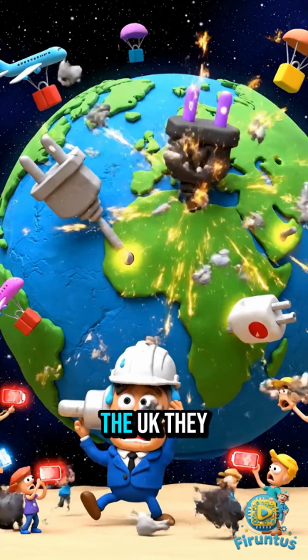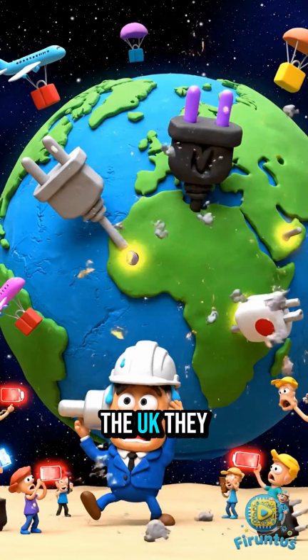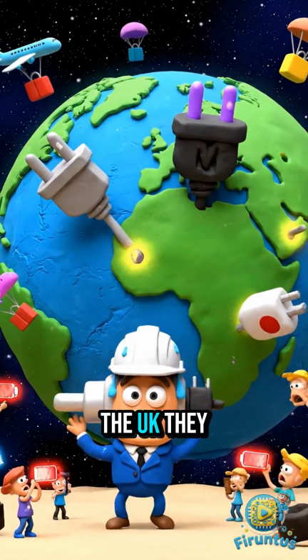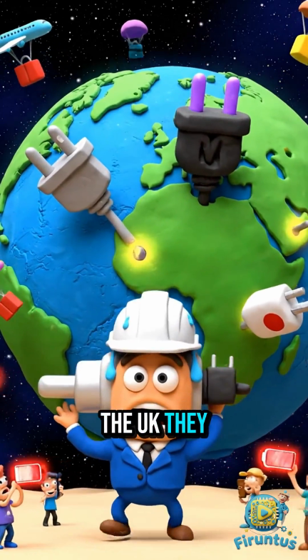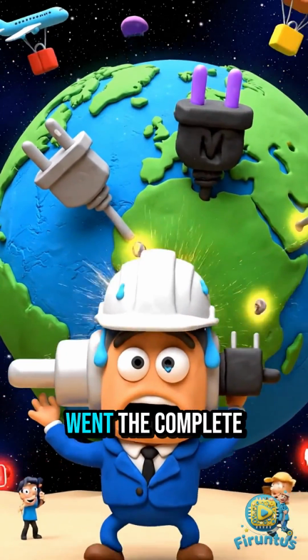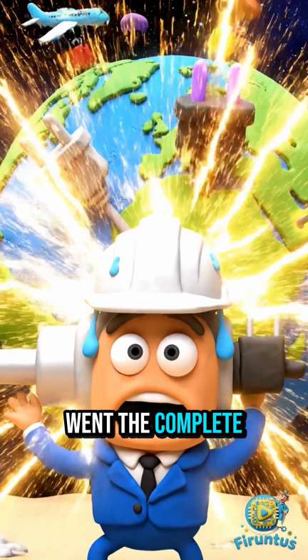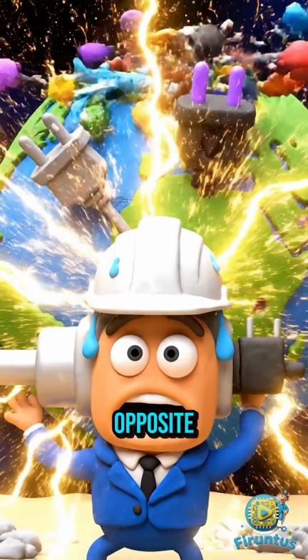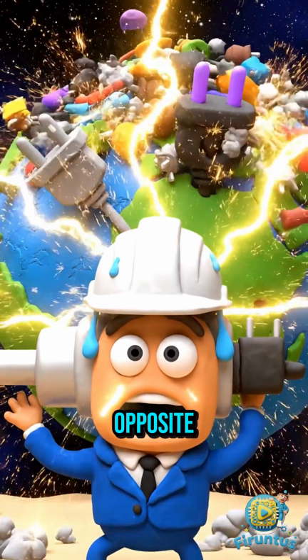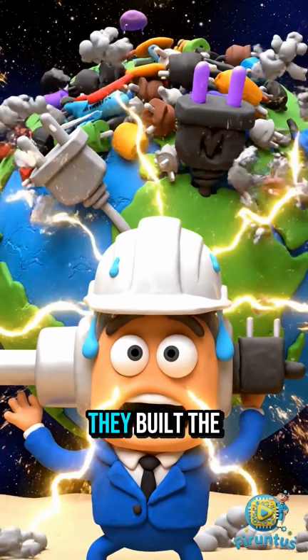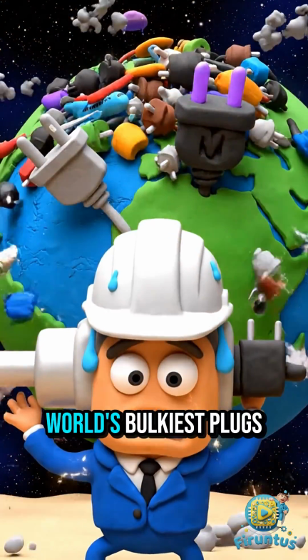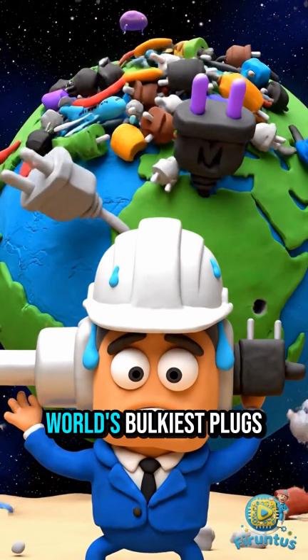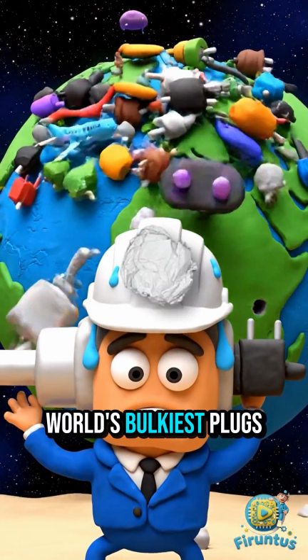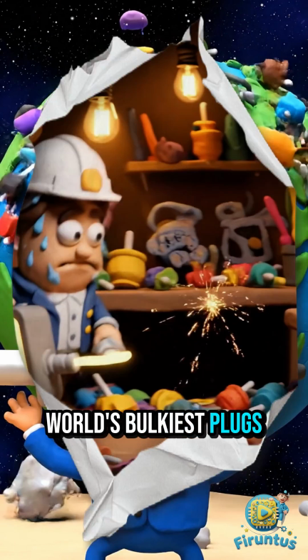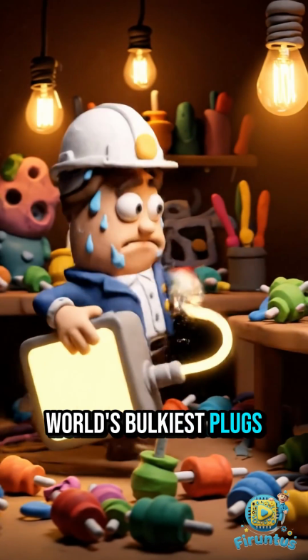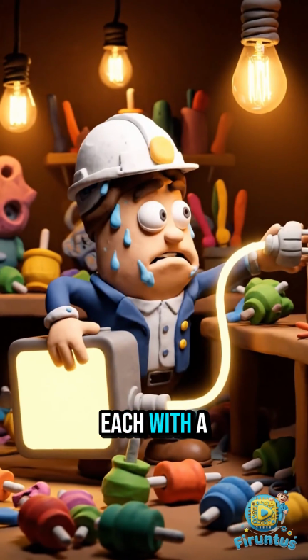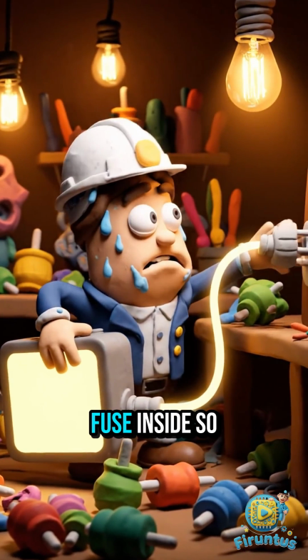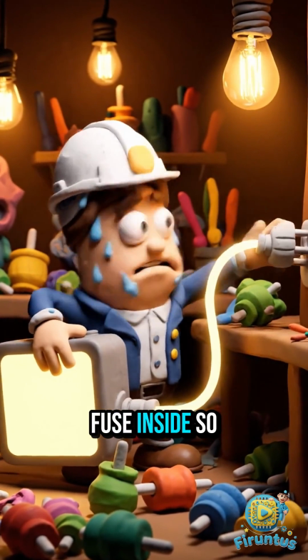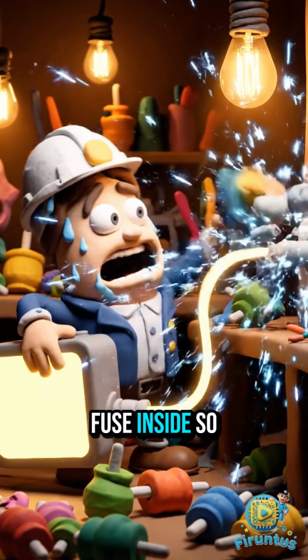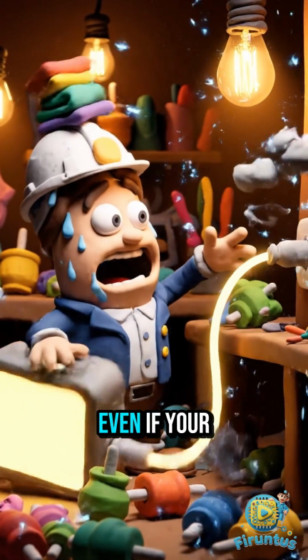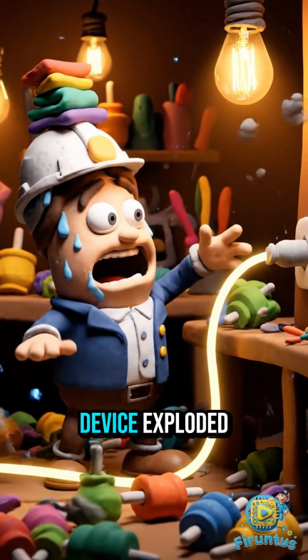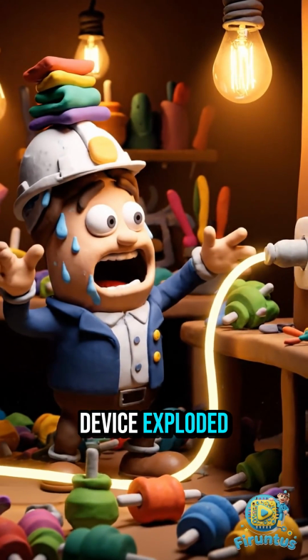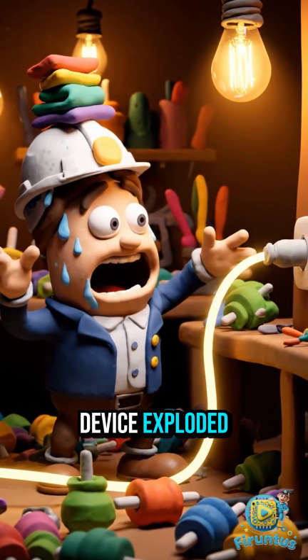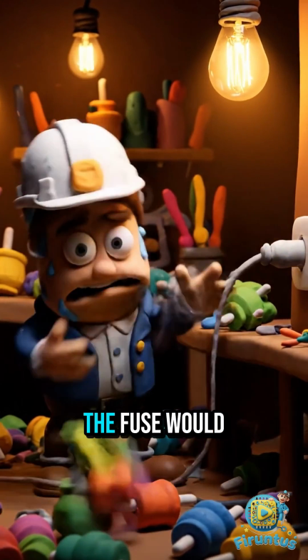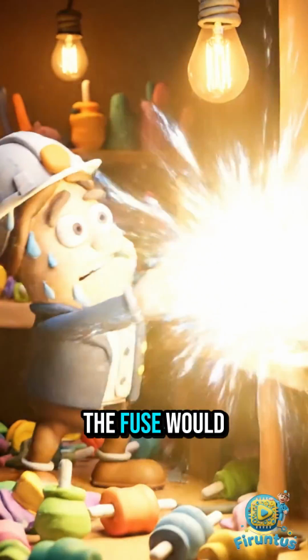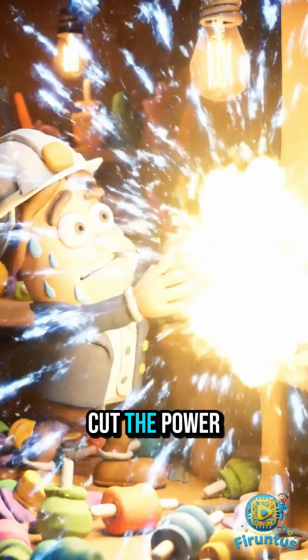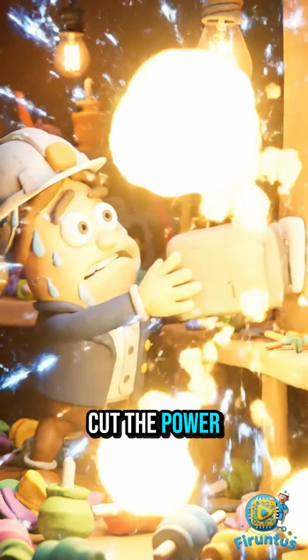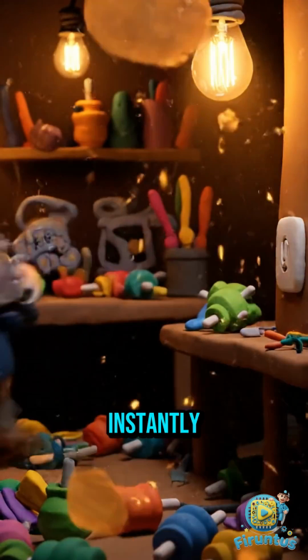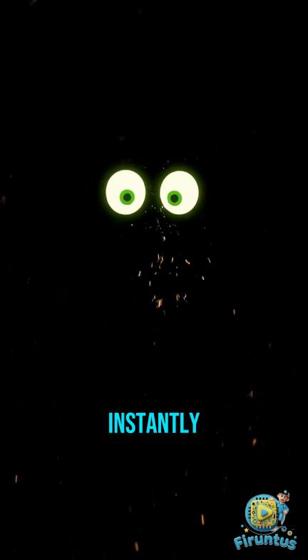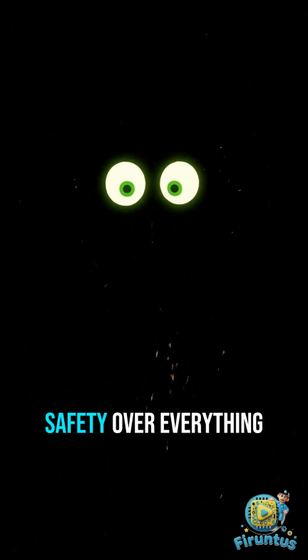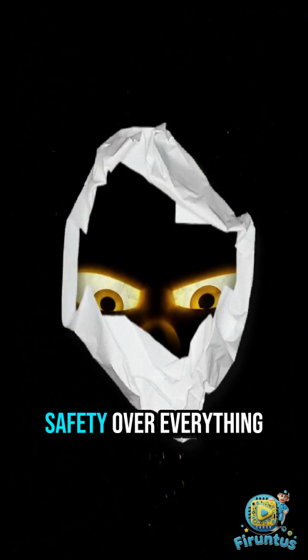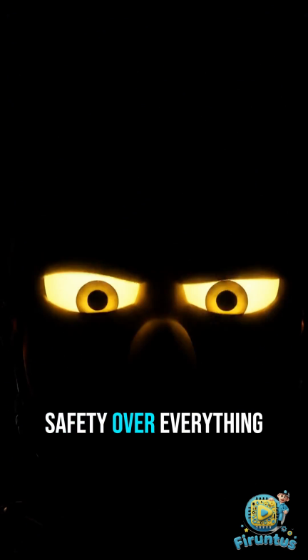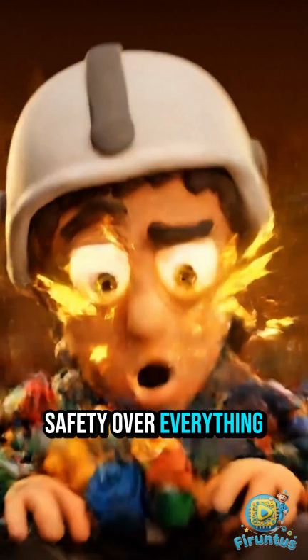The UK went the complete opposite. They built the world's bulkiest plugs, each with a fuse inside, so even if your device exploded, the fuse would cut the power instantly. Safety over everything.